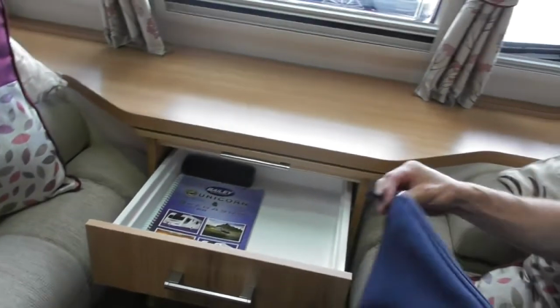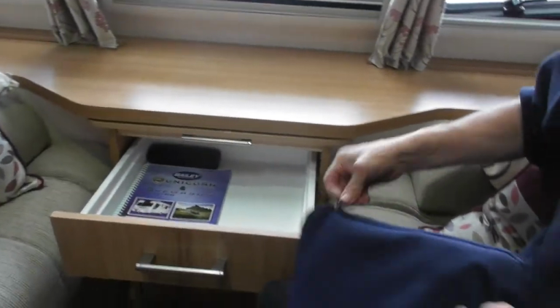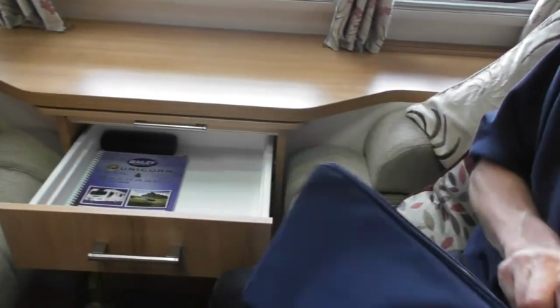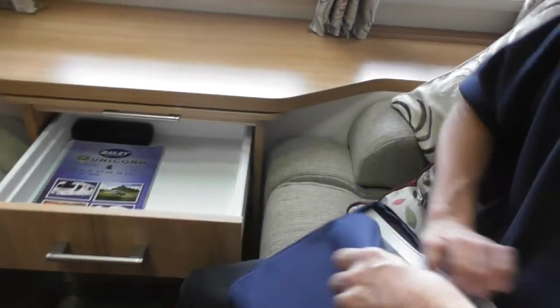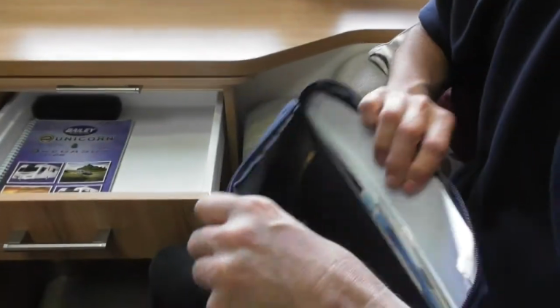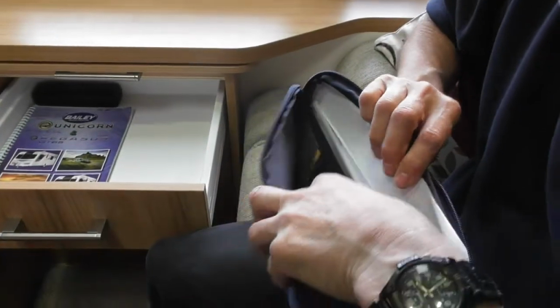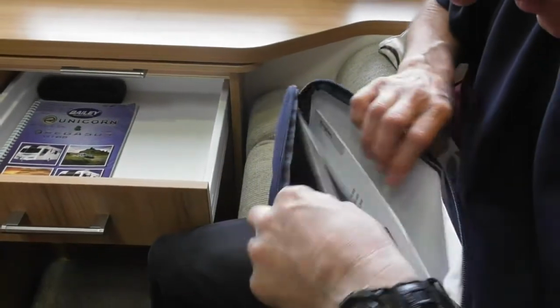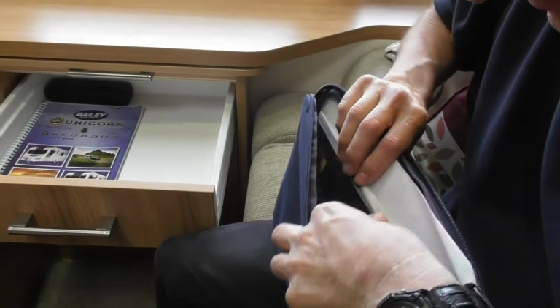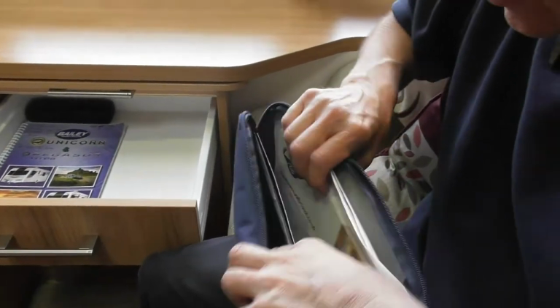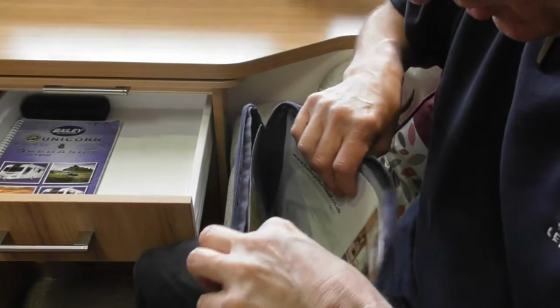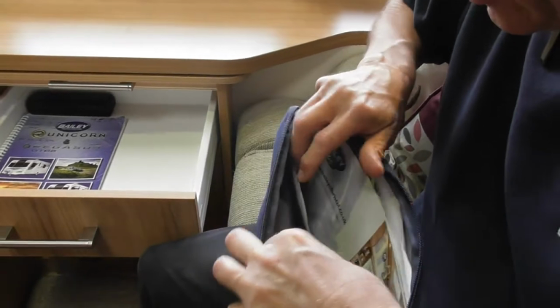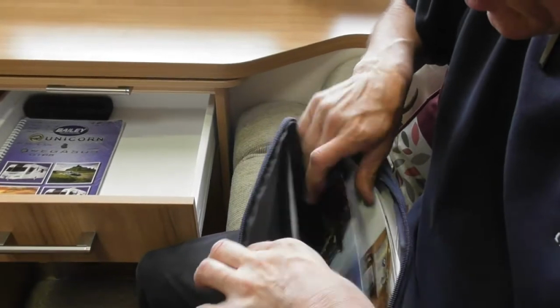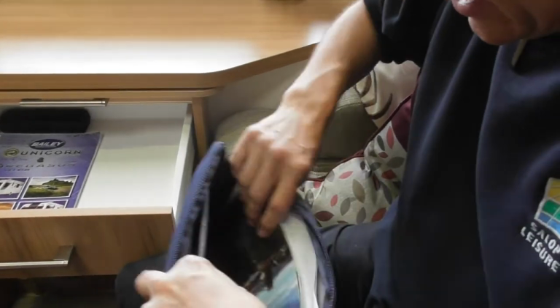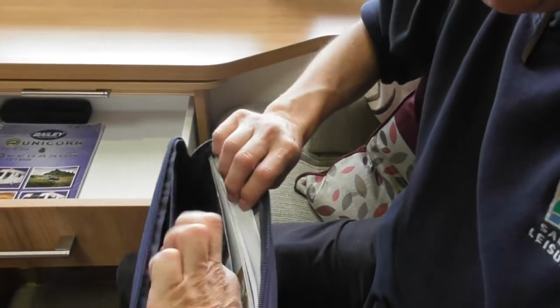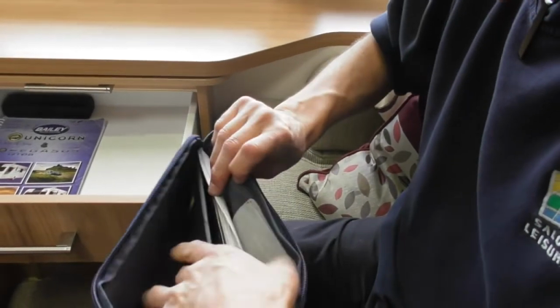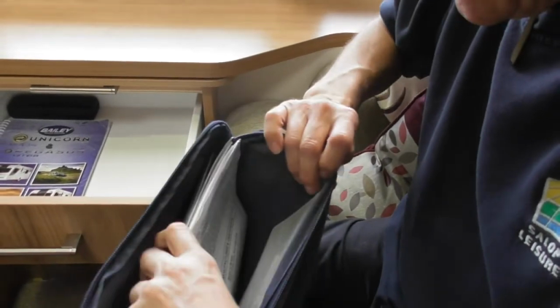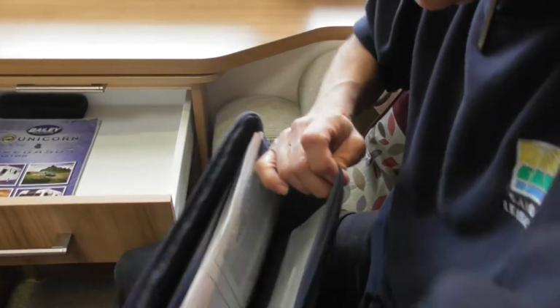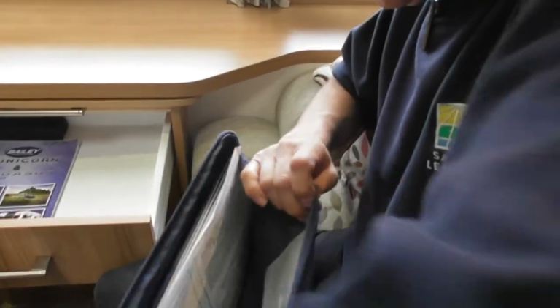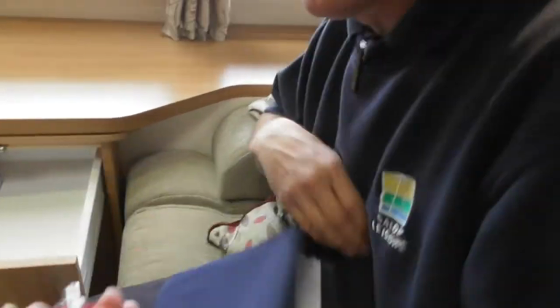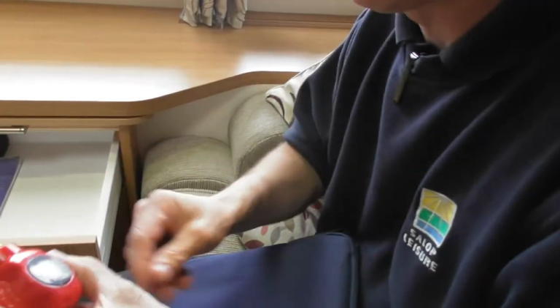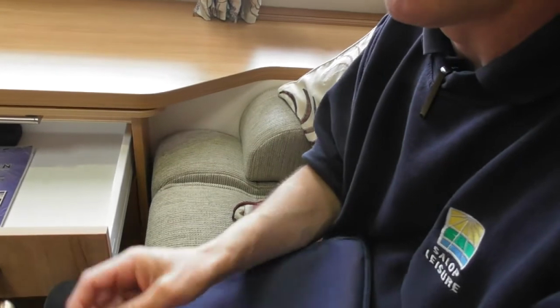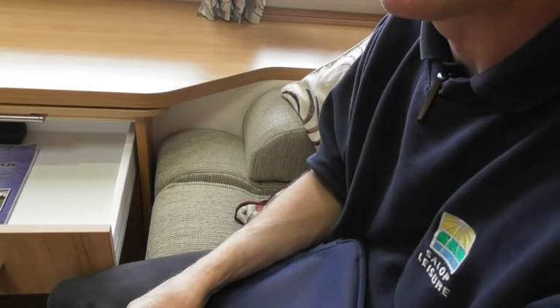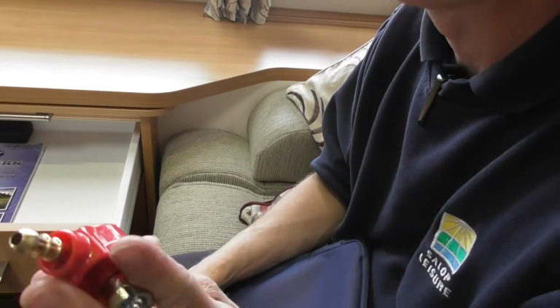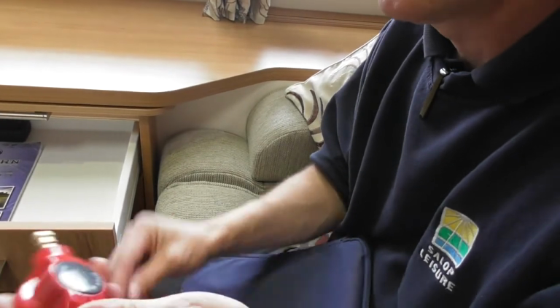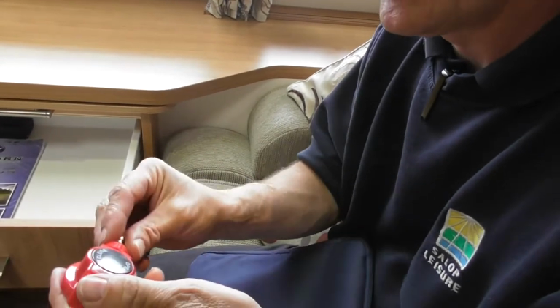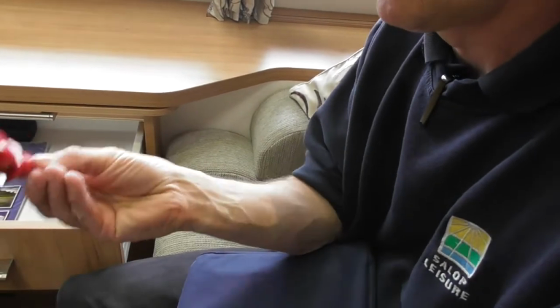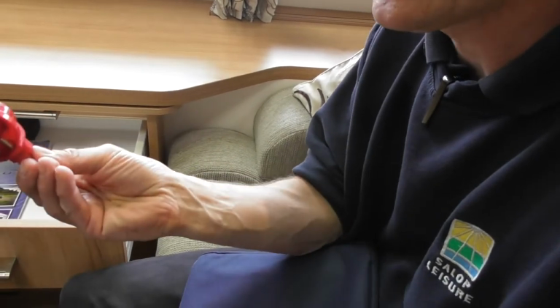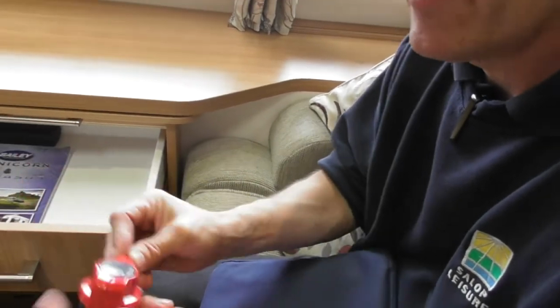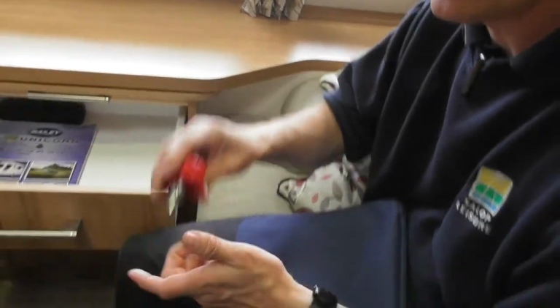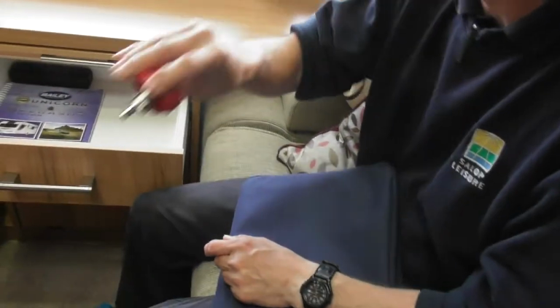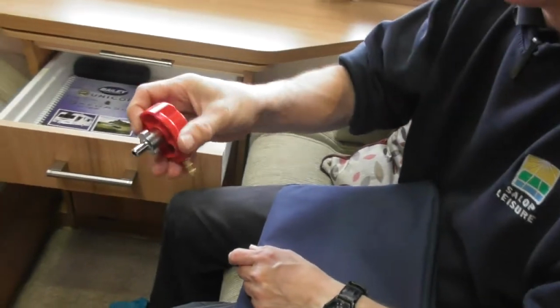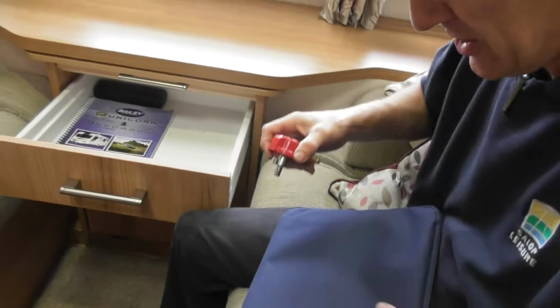Which is also your gas barbecue — it should be here somewhere. Because of all the boxes in here it's hiding — there we go. So that's your gas barbecue point if you use that. You jubilee-clip your pipe to that, and then that just slots in and turns it on.